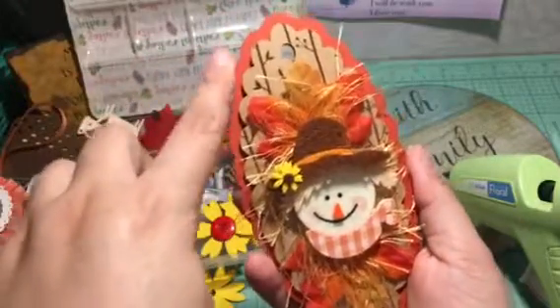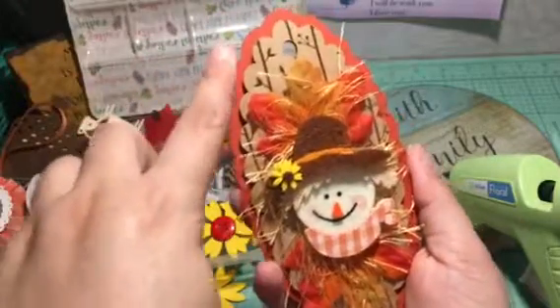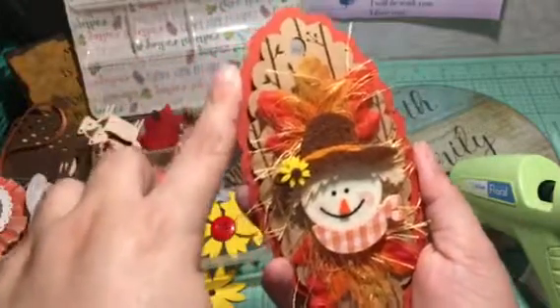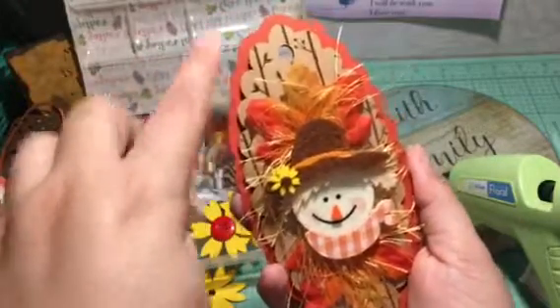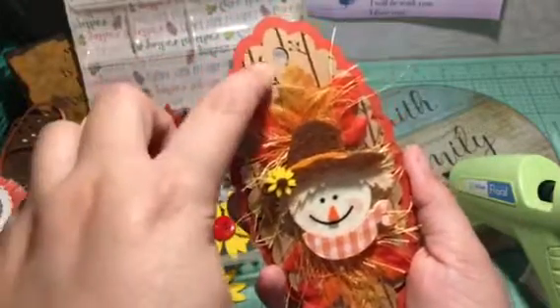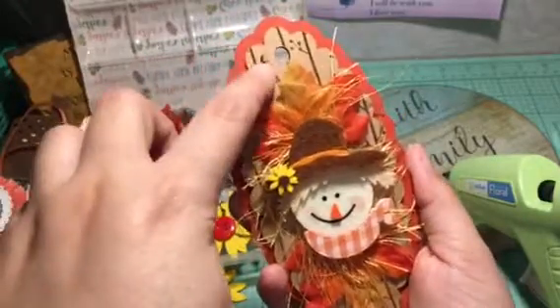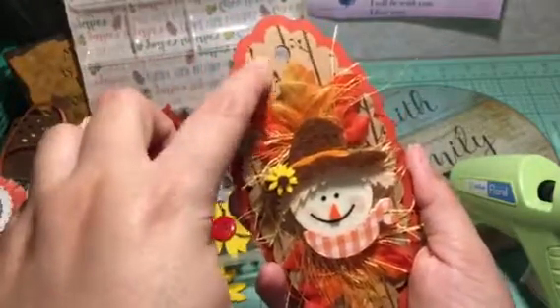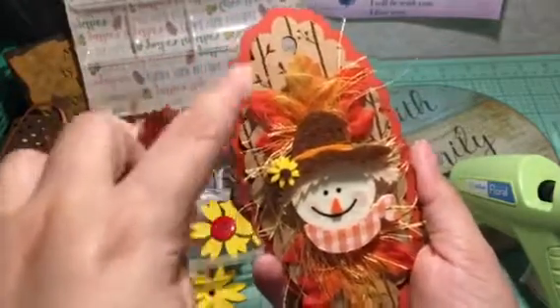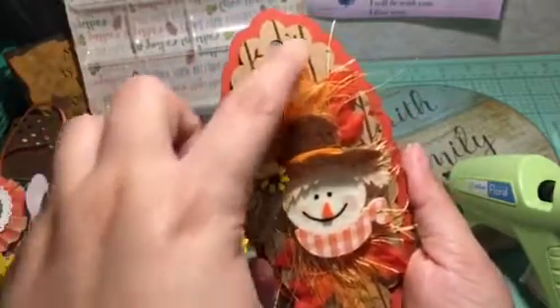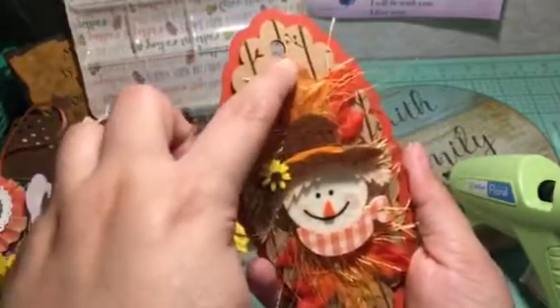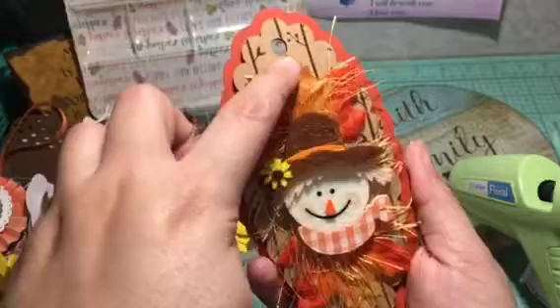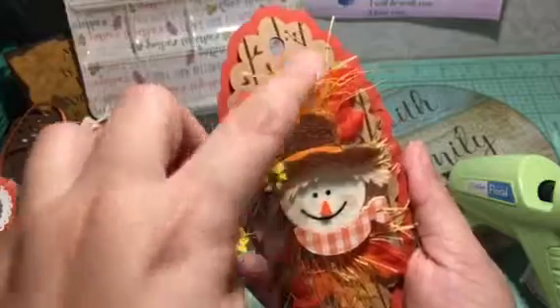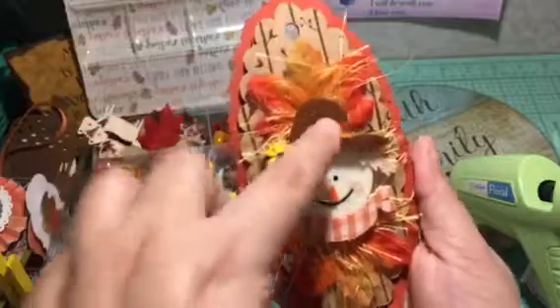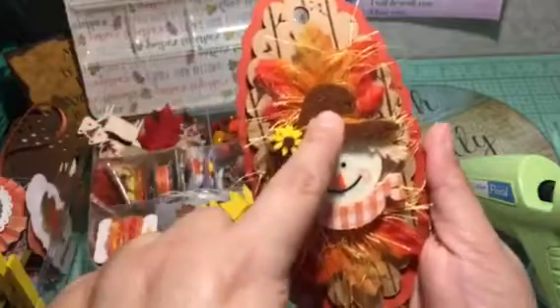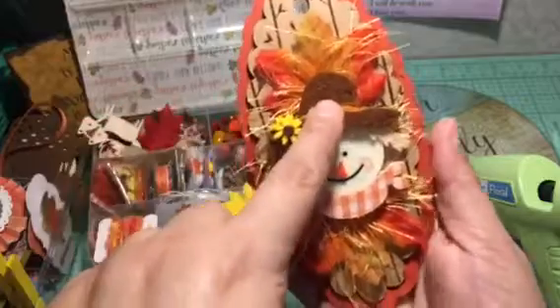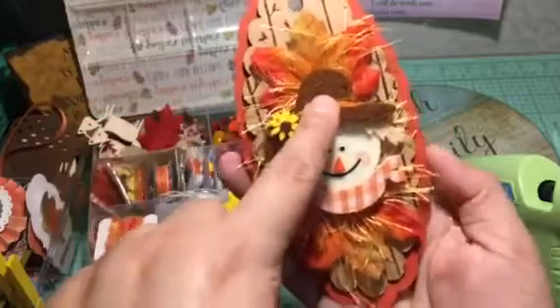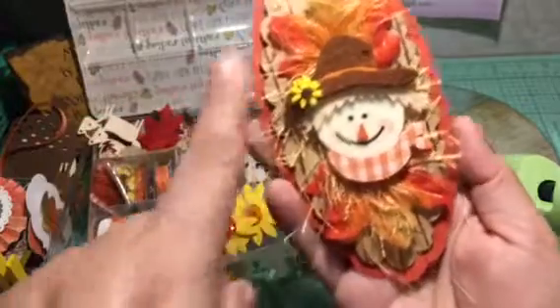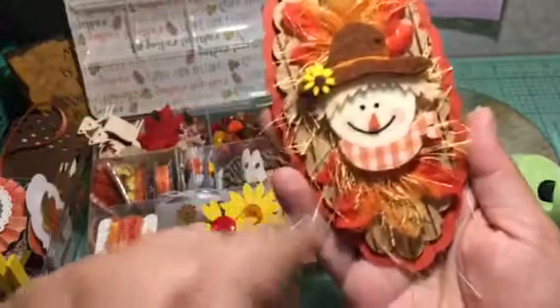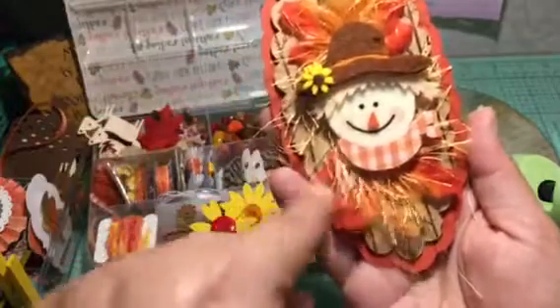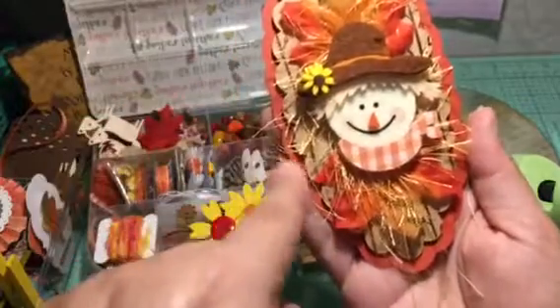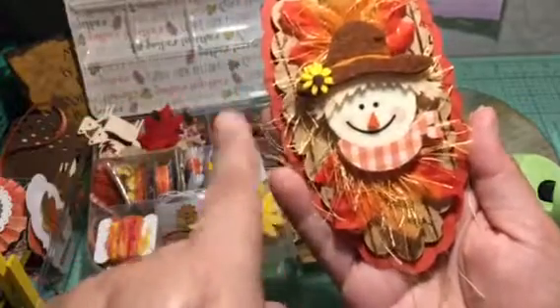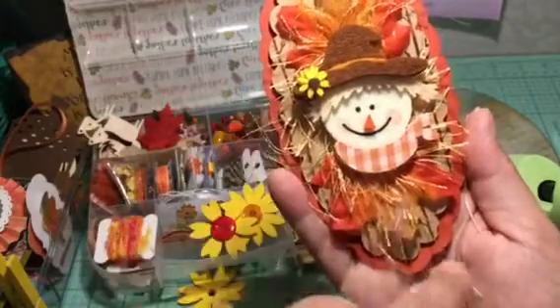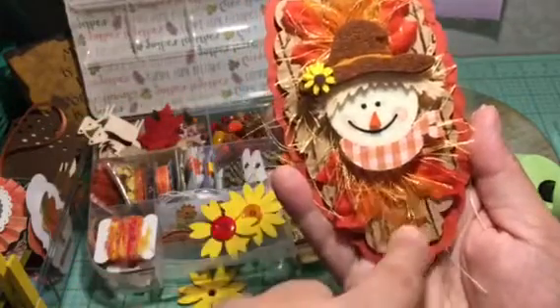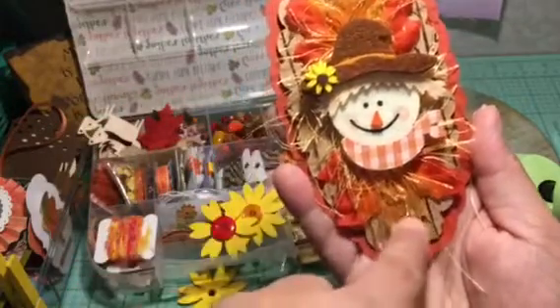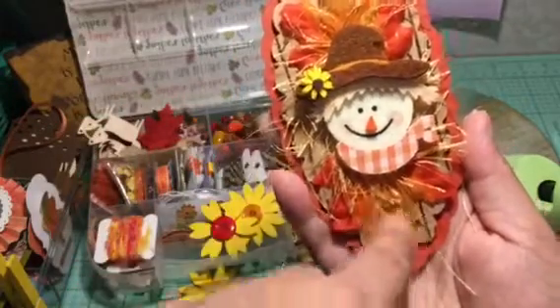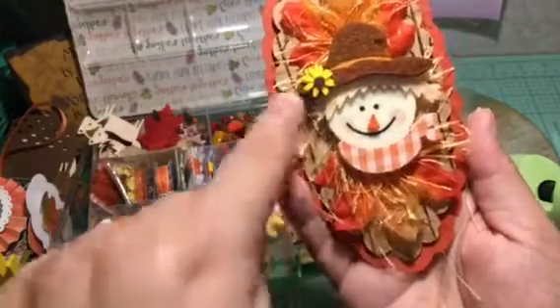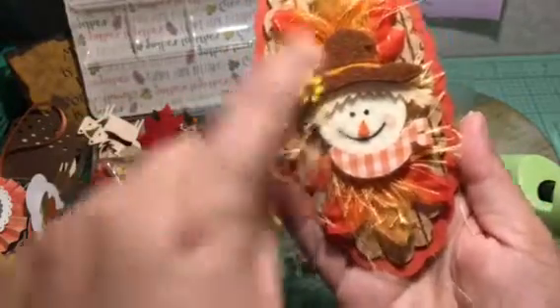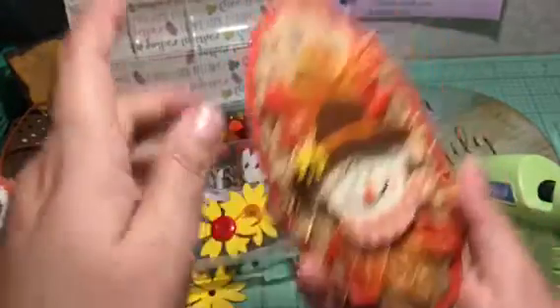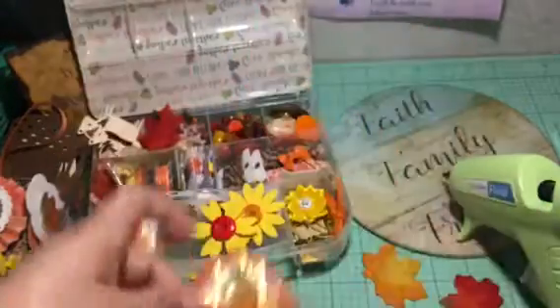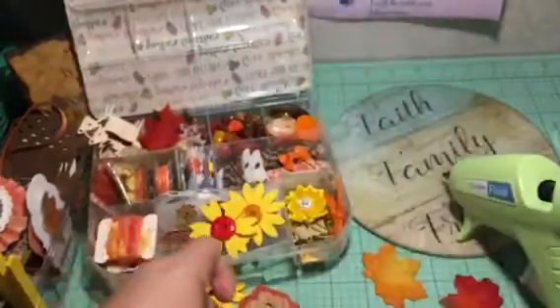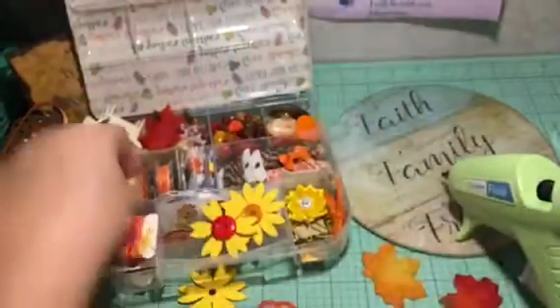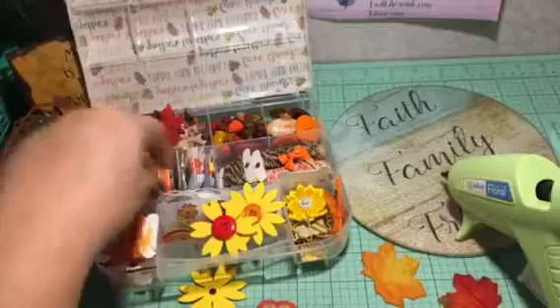There you go — isn't that beautiful! Let's count the layers: the tag in the back — one, two, three, four, eyelash trim — five, six. And then I'm going to add a little bling.